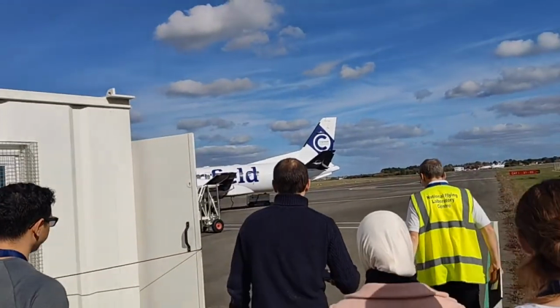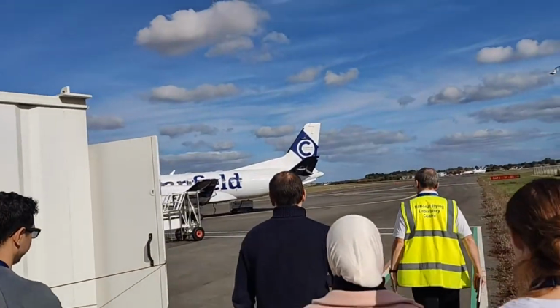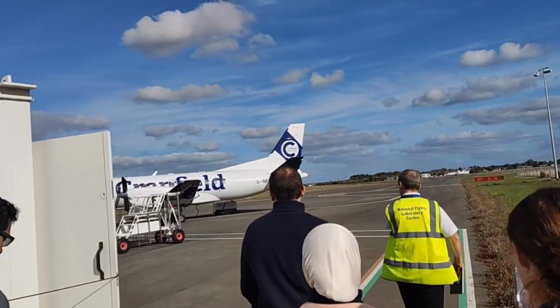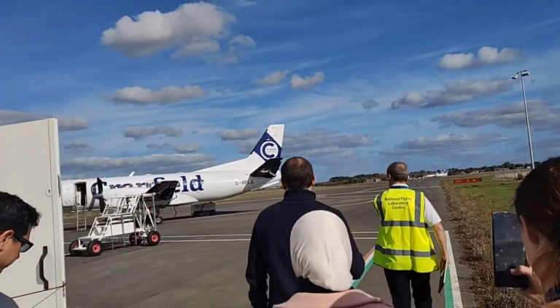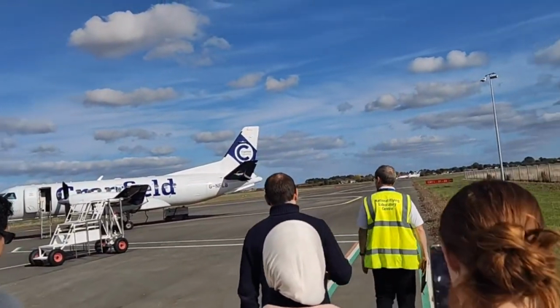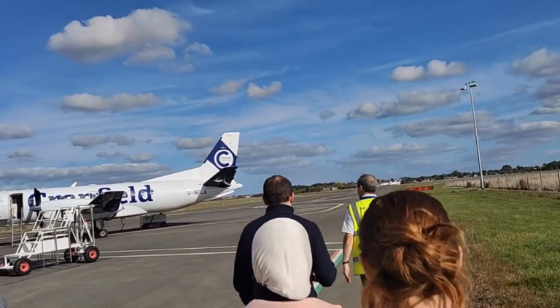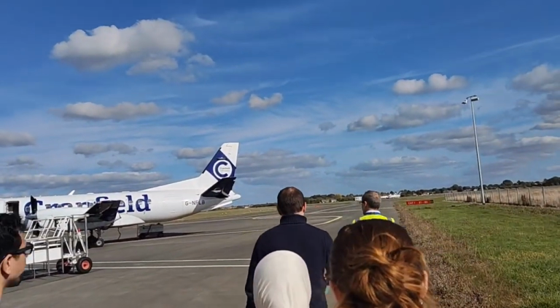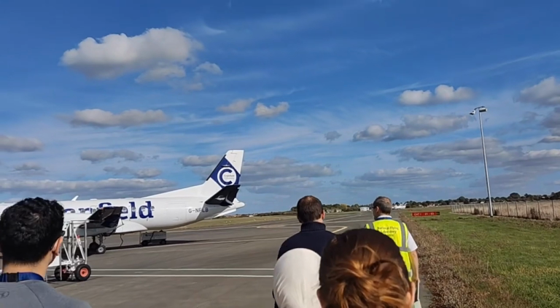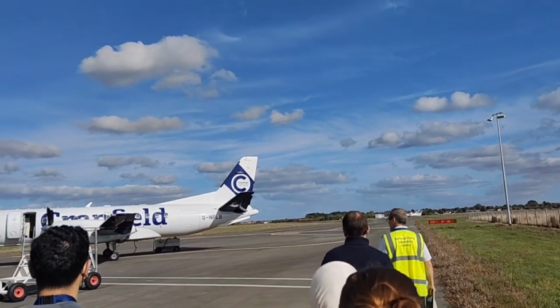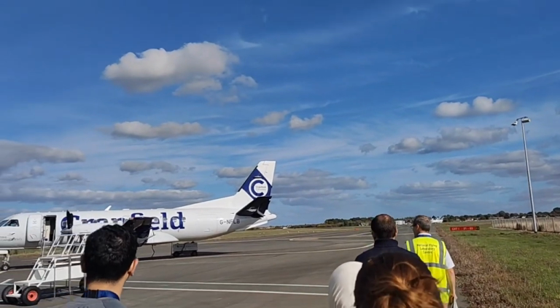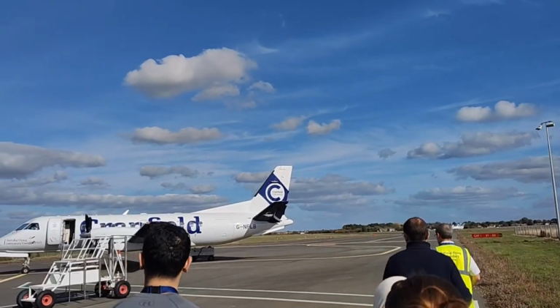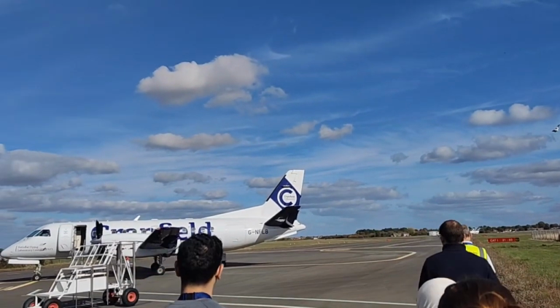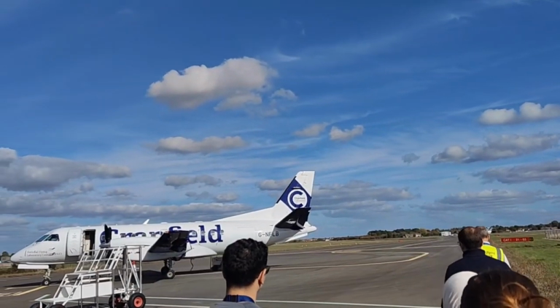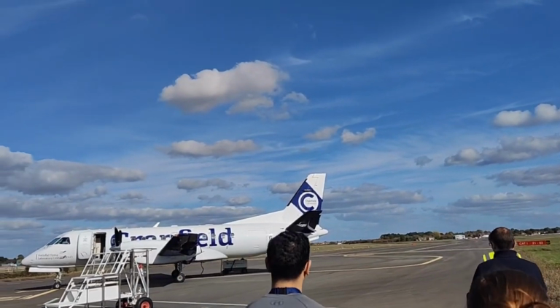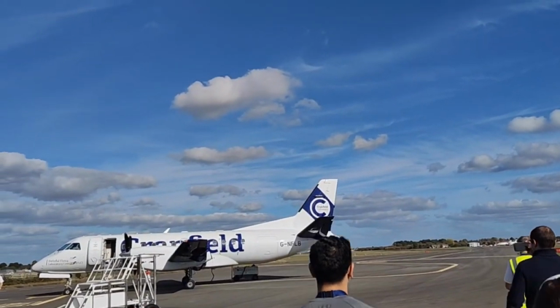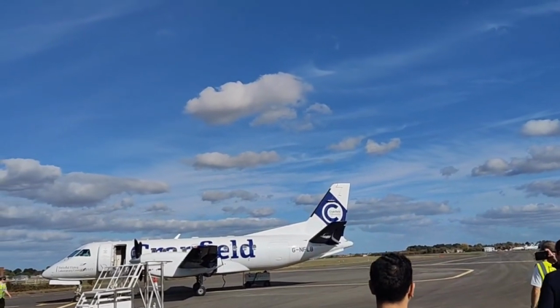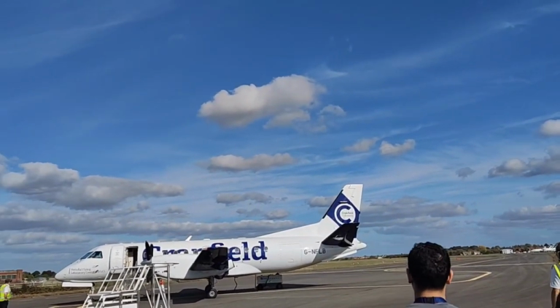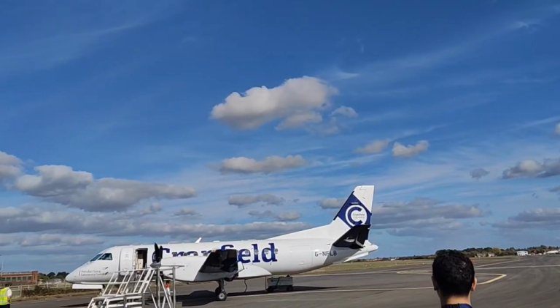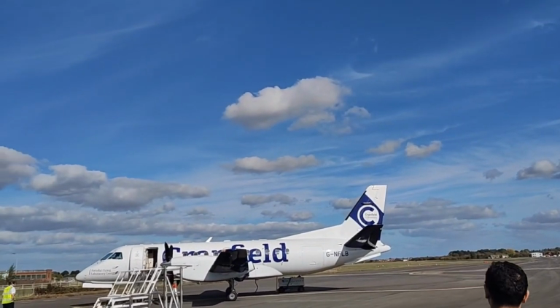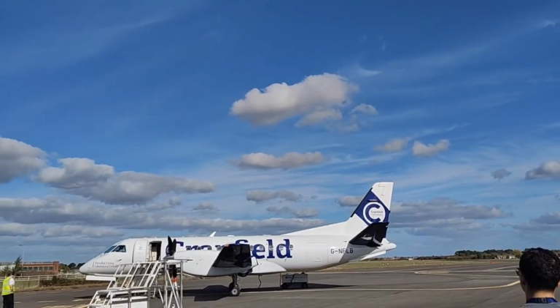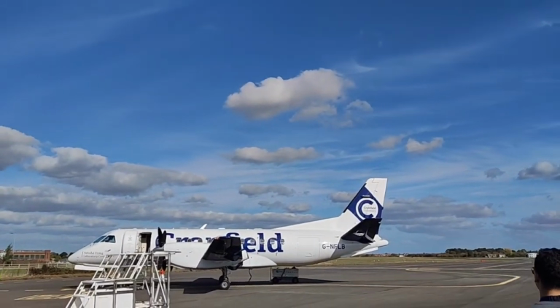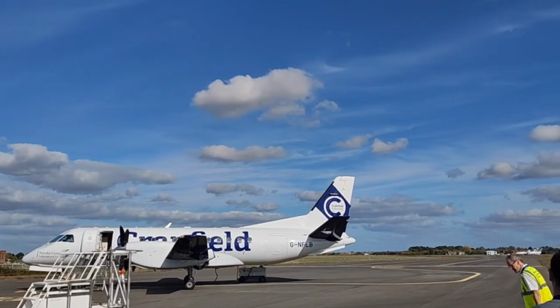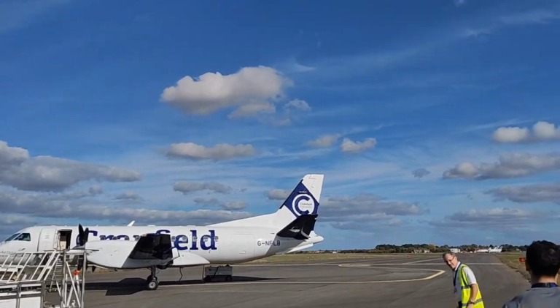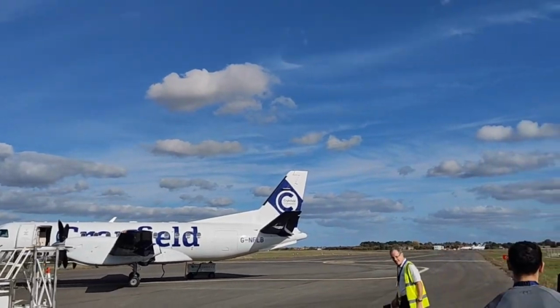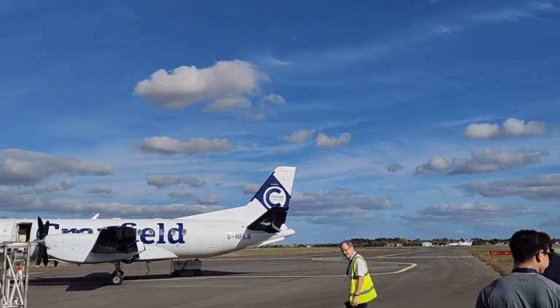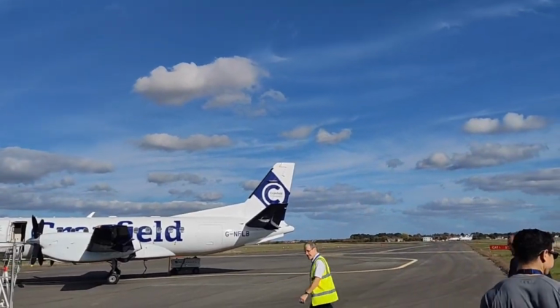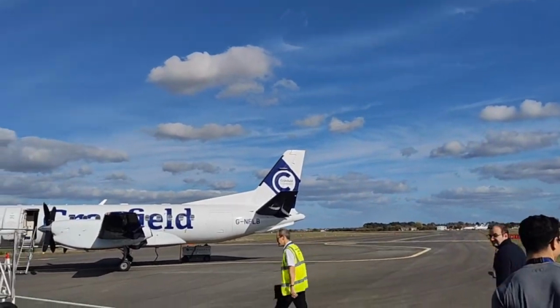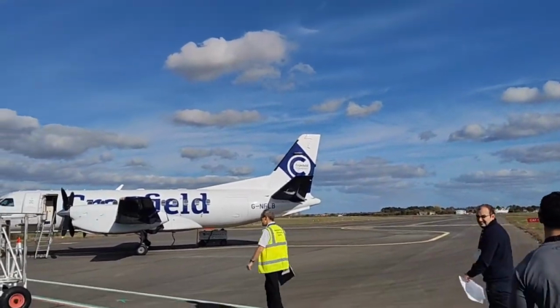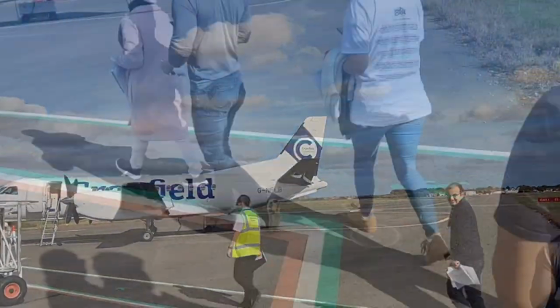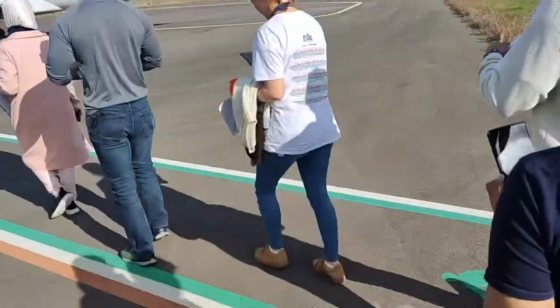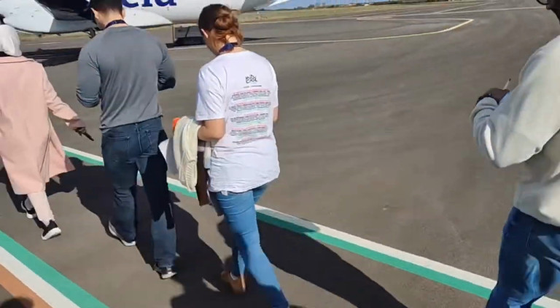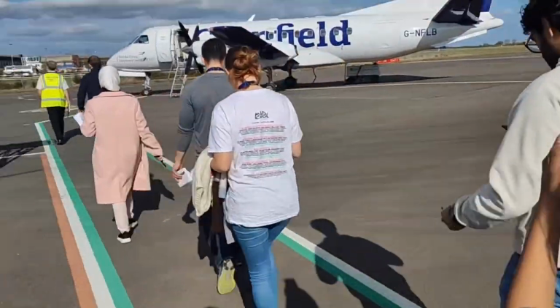This is Cranfield. The plane waiting for us is Saab 340B plus, our flying laboratory, in which we are going to conduct today's experiment.